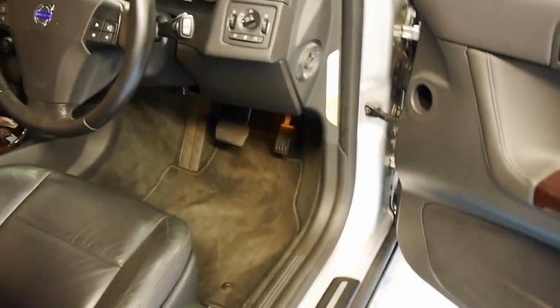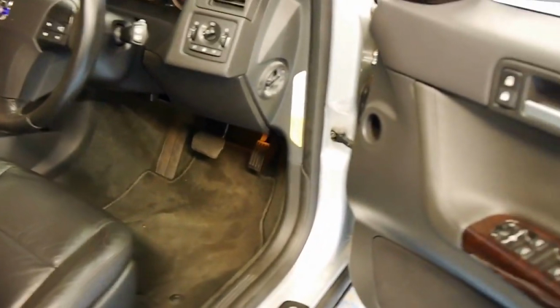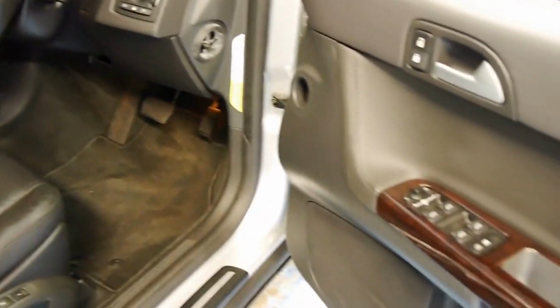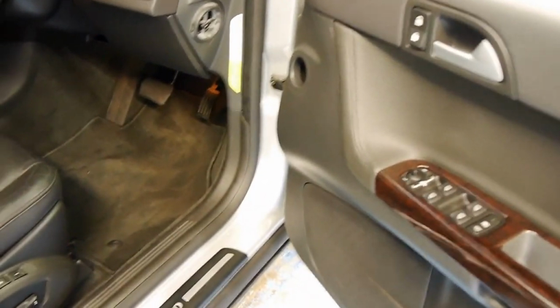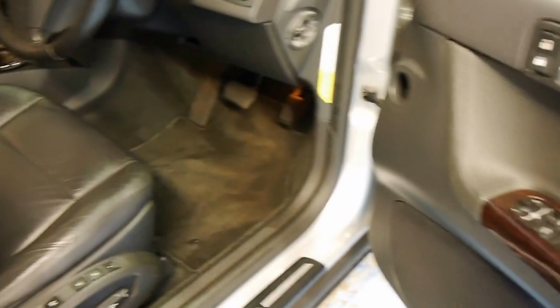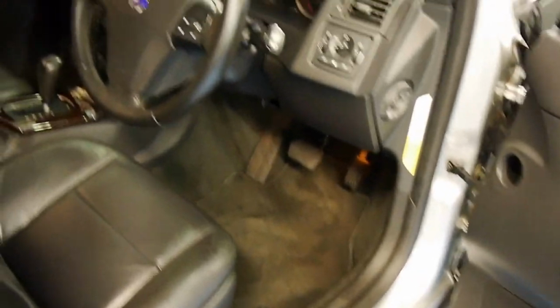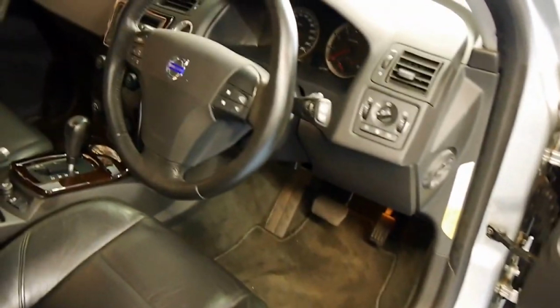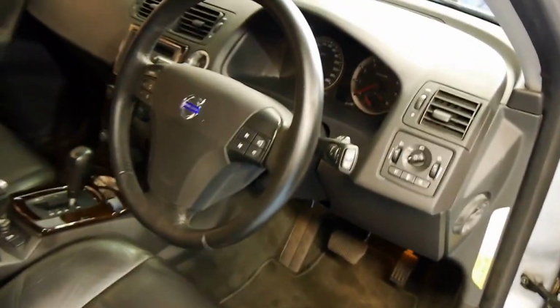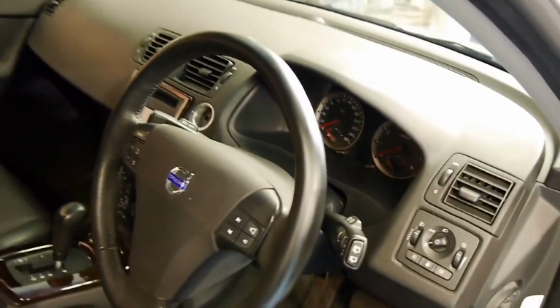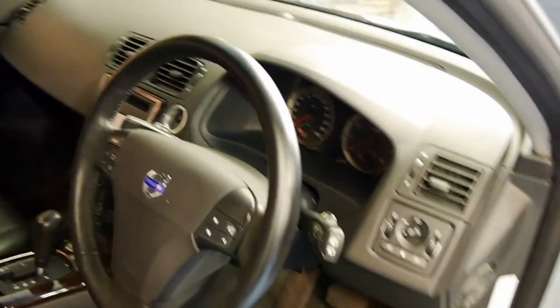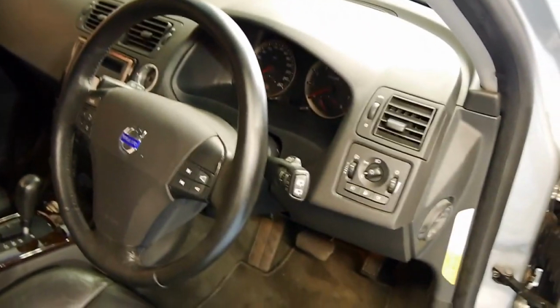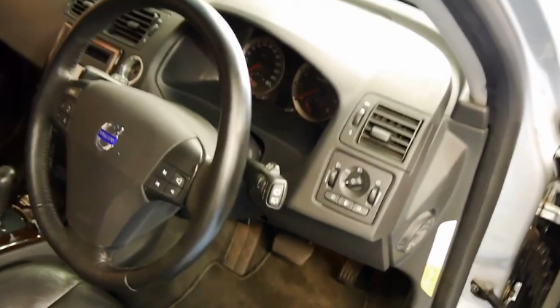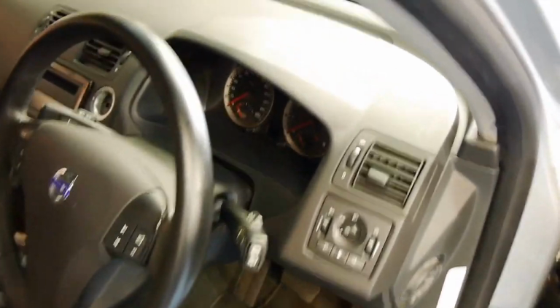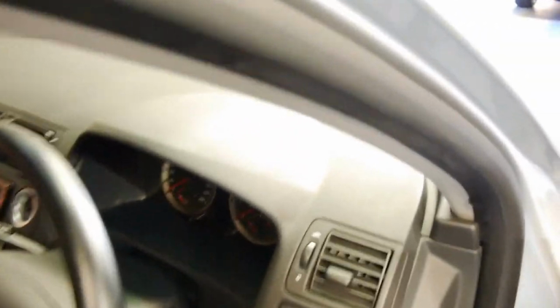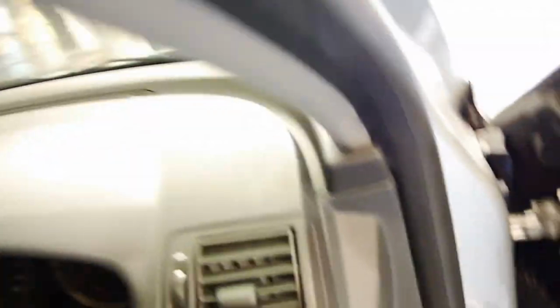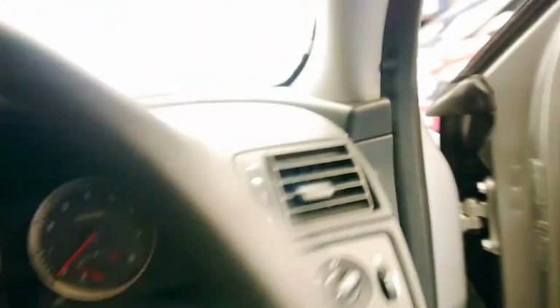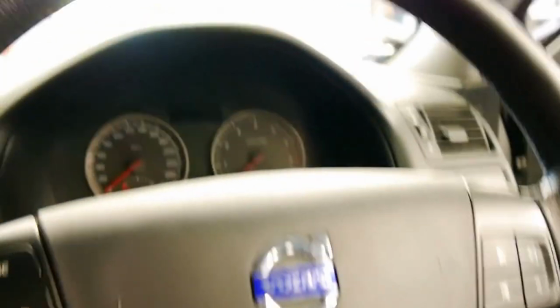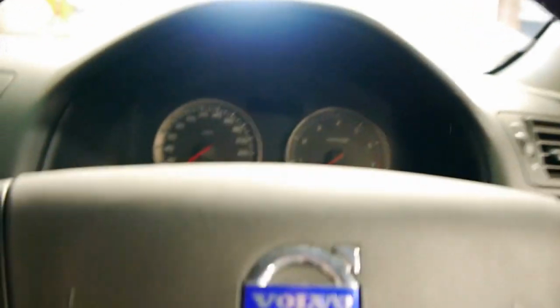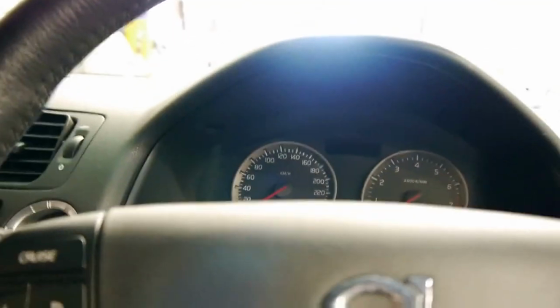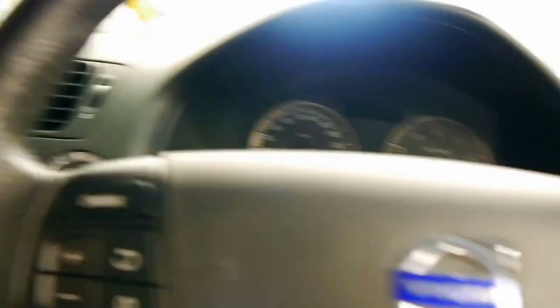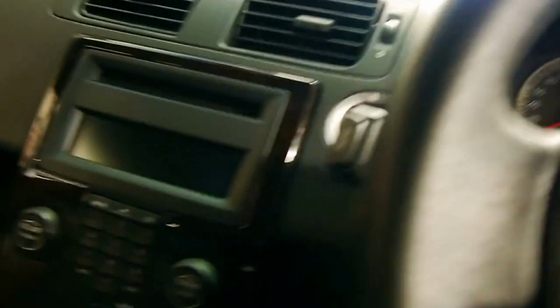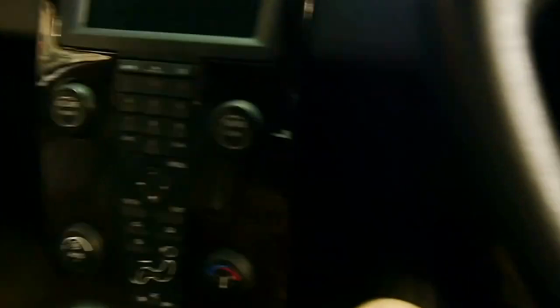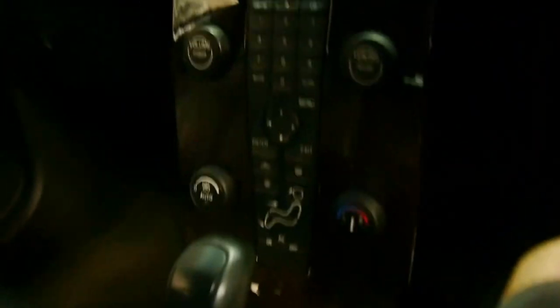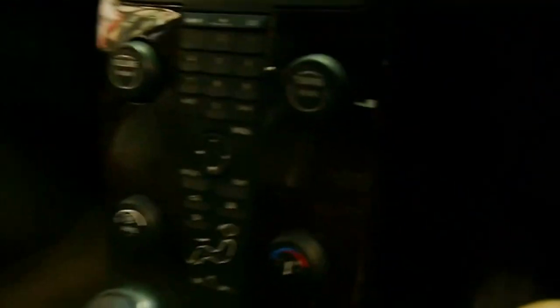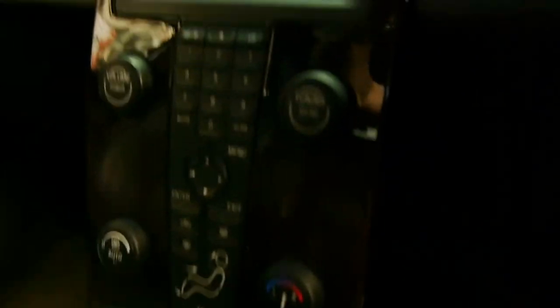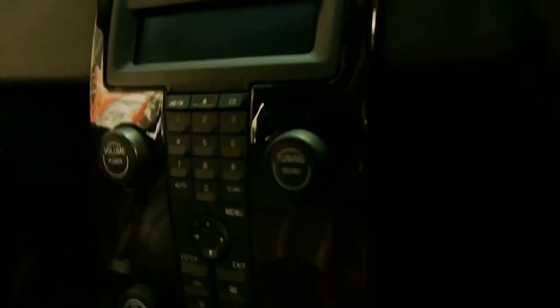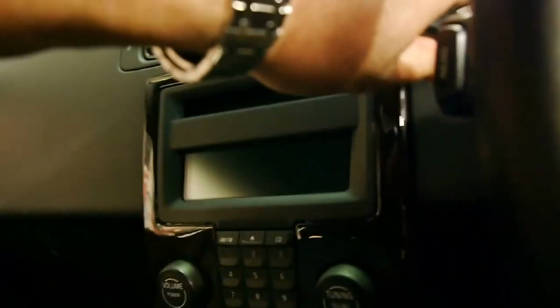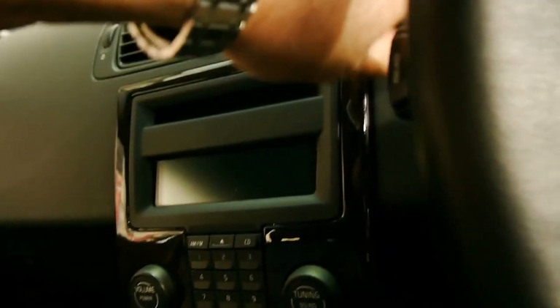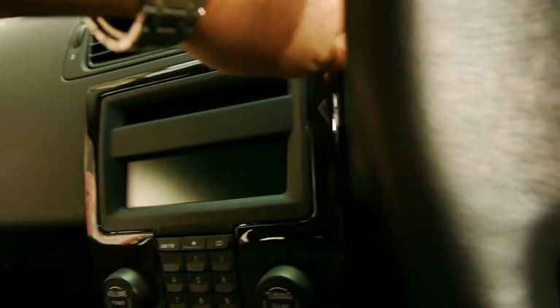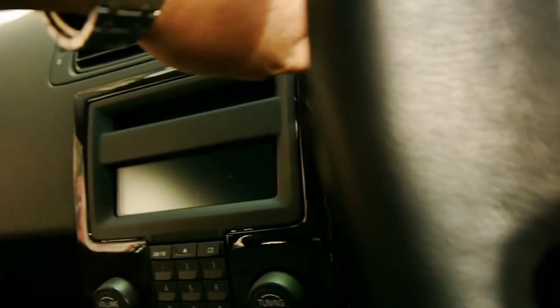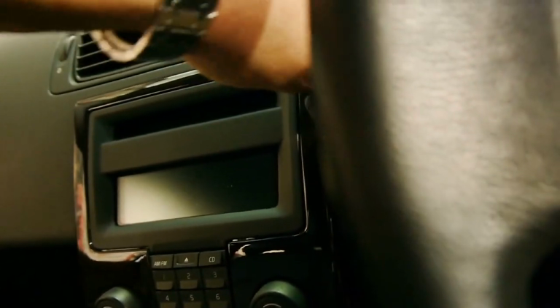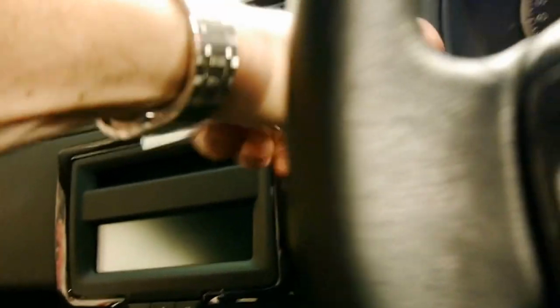Side impact protection system, the woodgrain door handles. I'm going to get in, start it up and show you some of the fabulous comfort features of this car. The key goes in on the left, which is a nice safety feature.